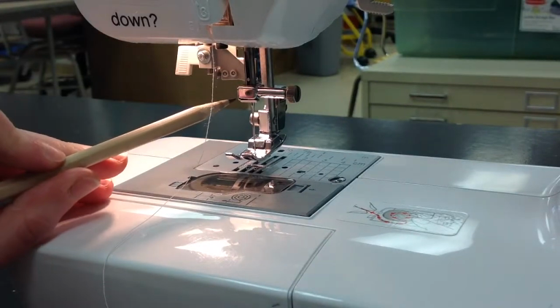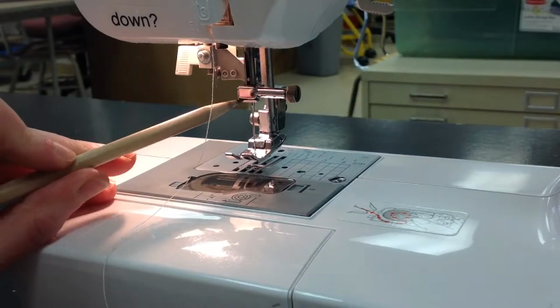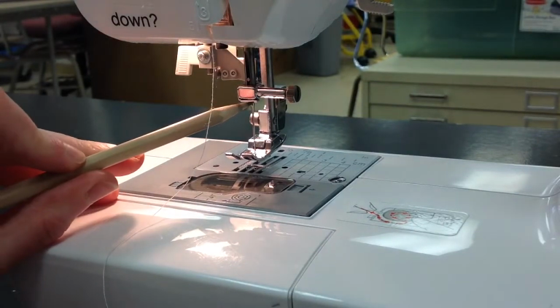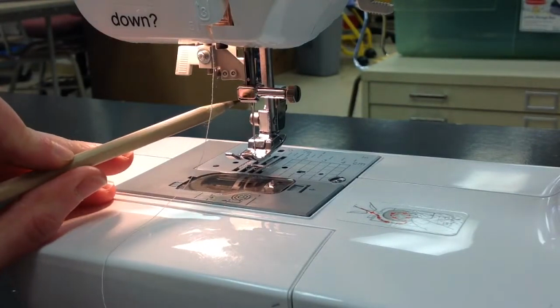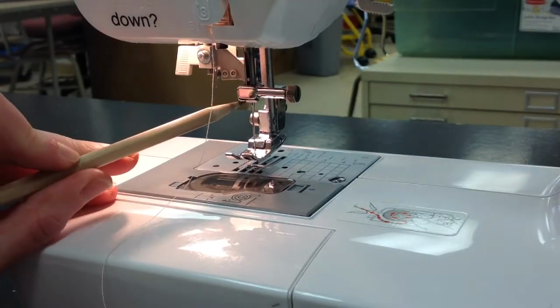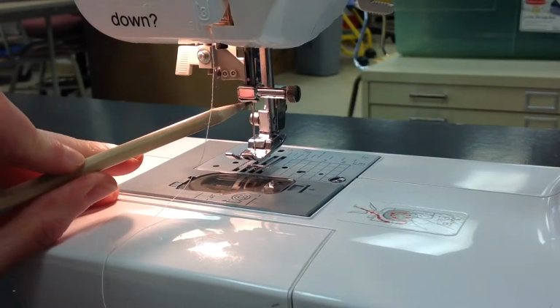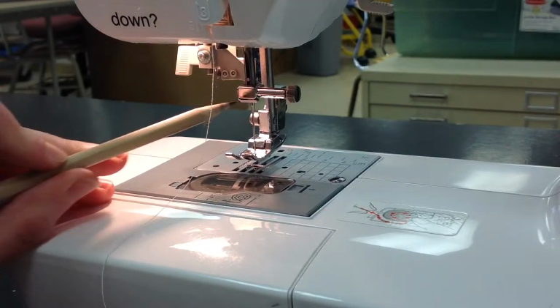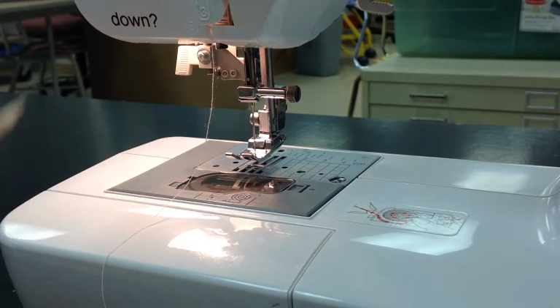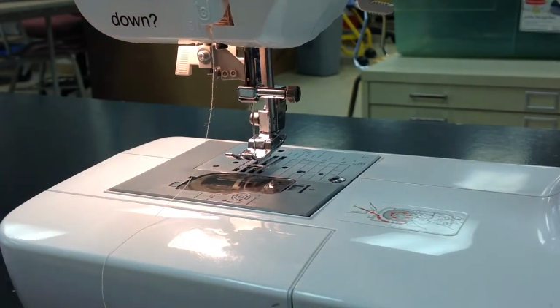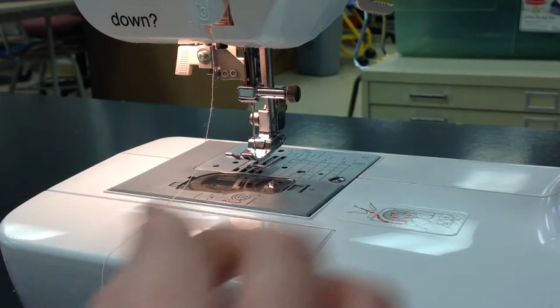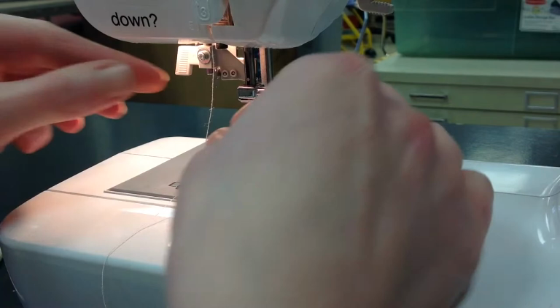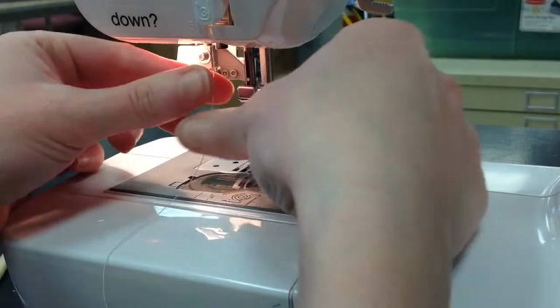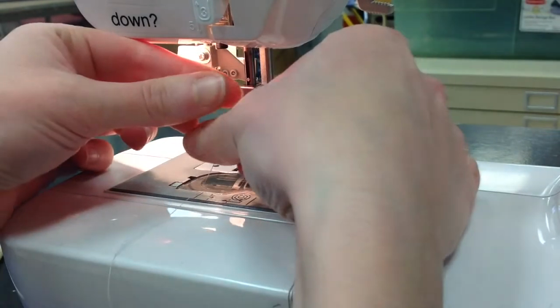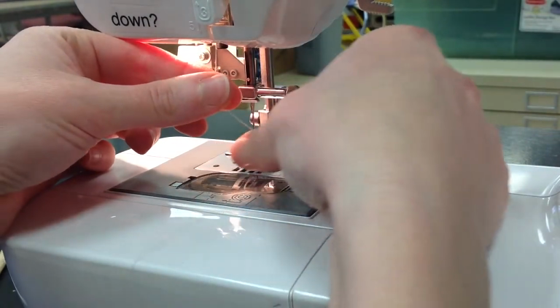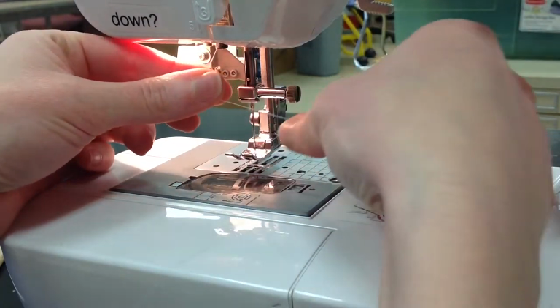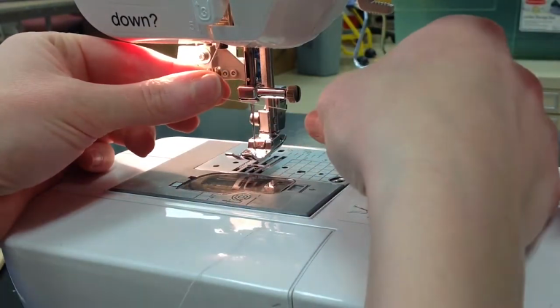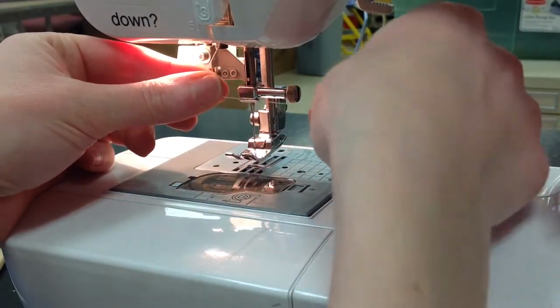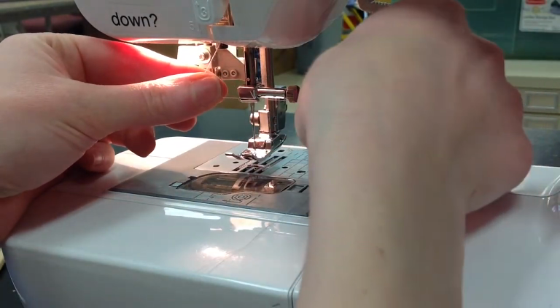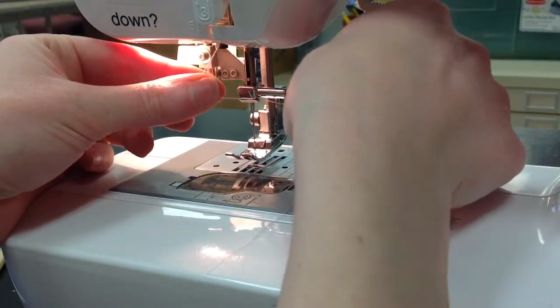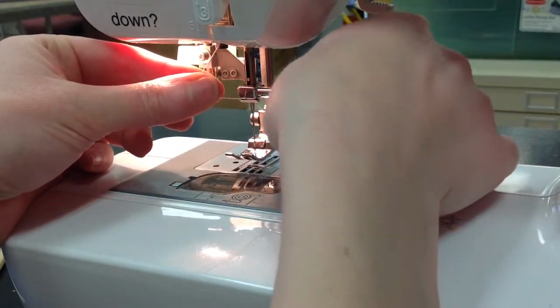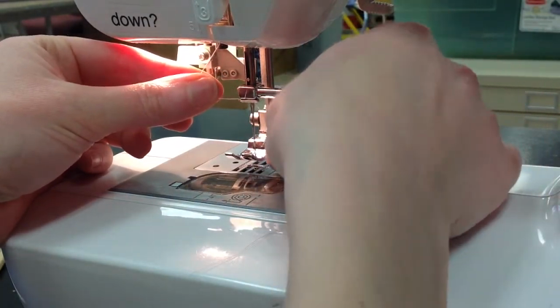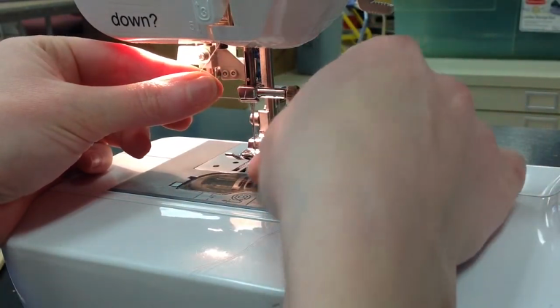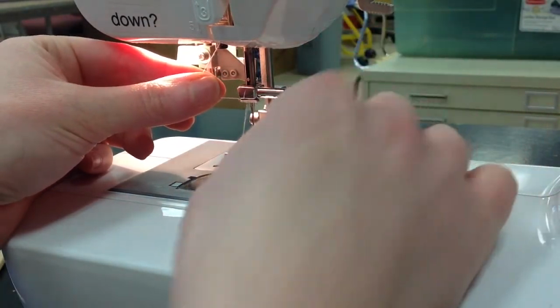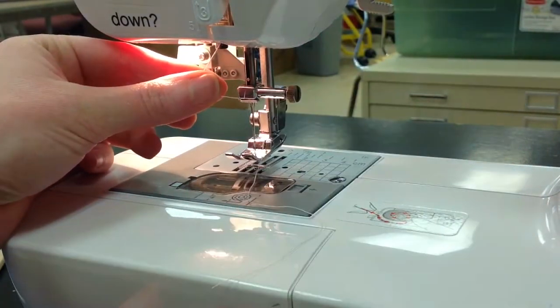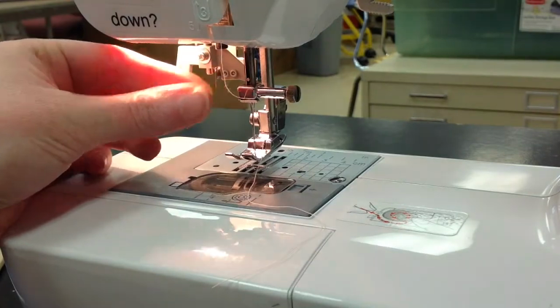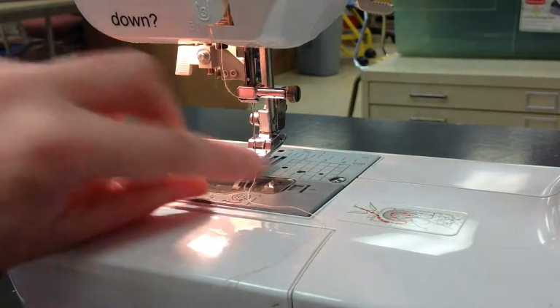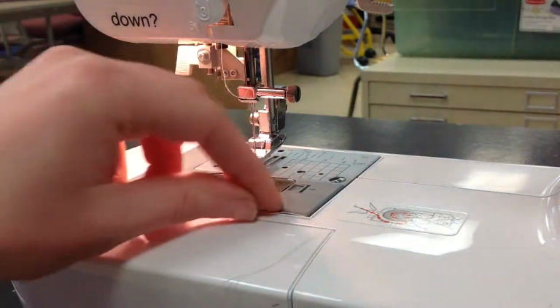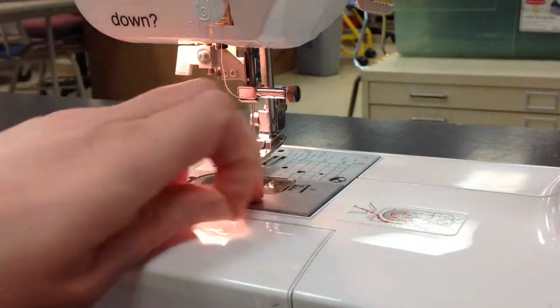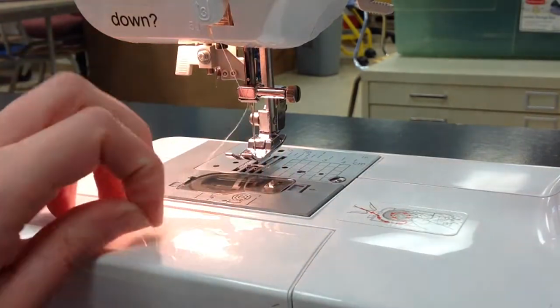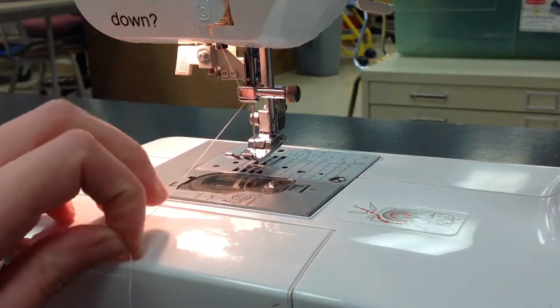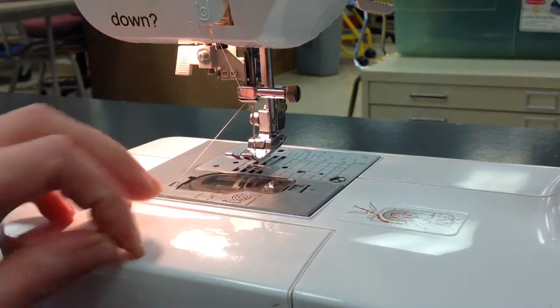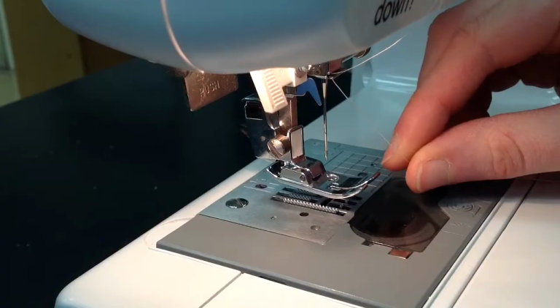Step five is to guide the thread behind this little bar. You do that by holding your thread kind of like floss, then take your right hand and pass it behind, down, and then it should be through and behind that little bar.